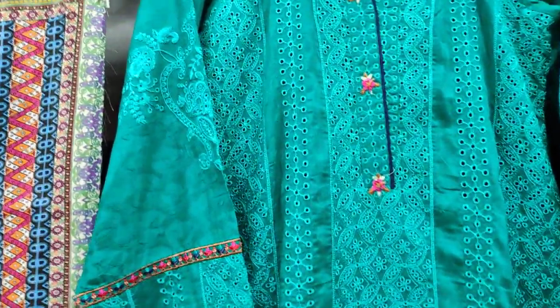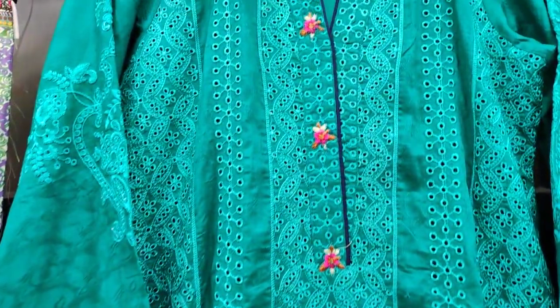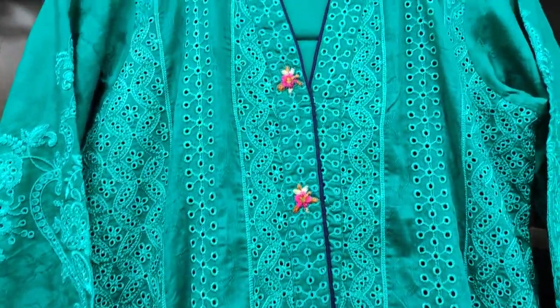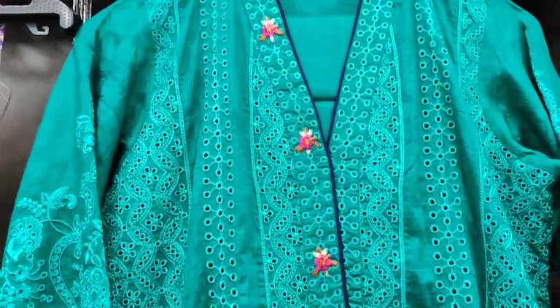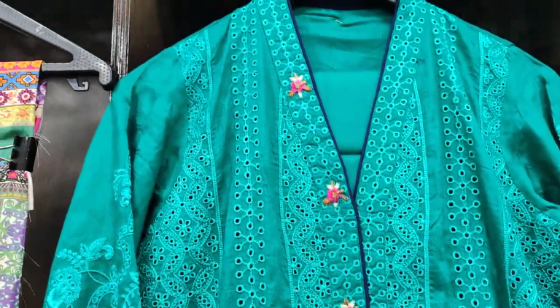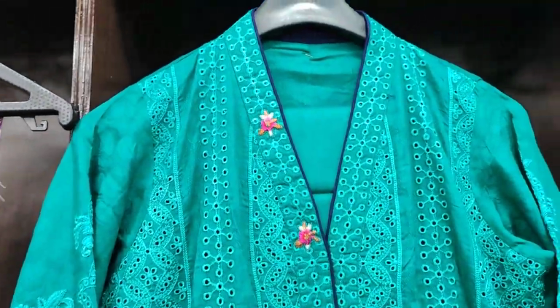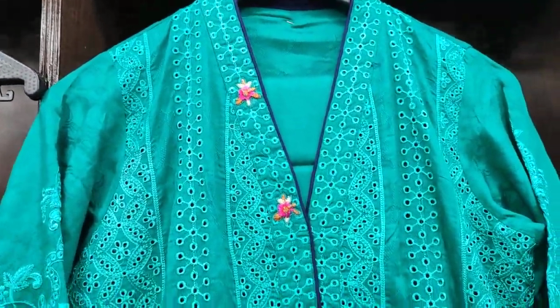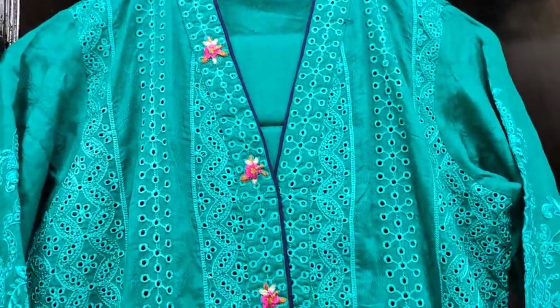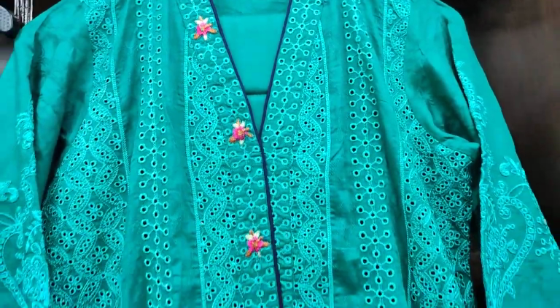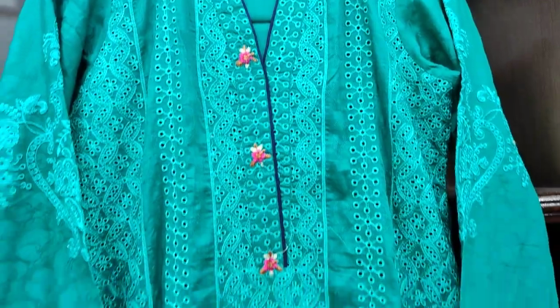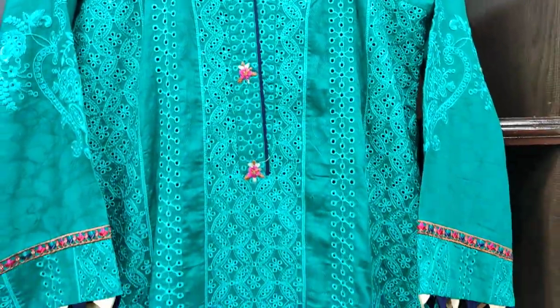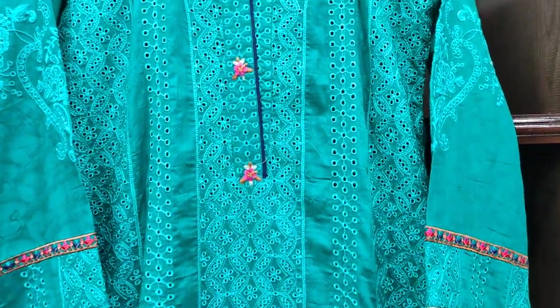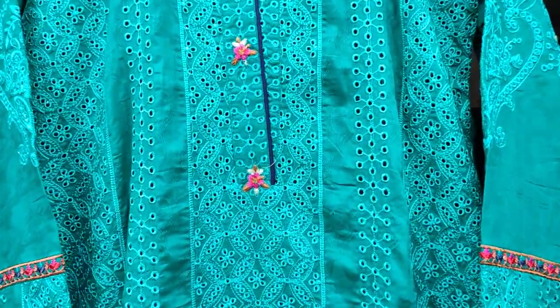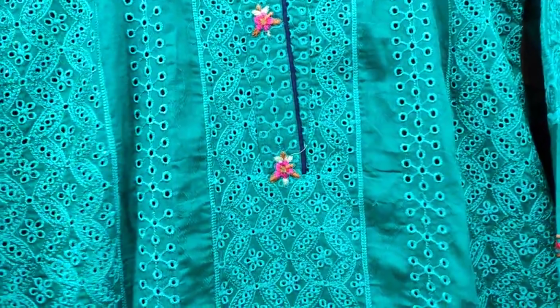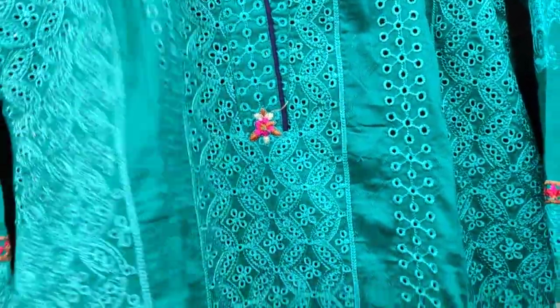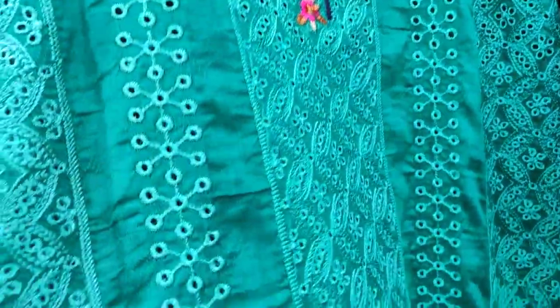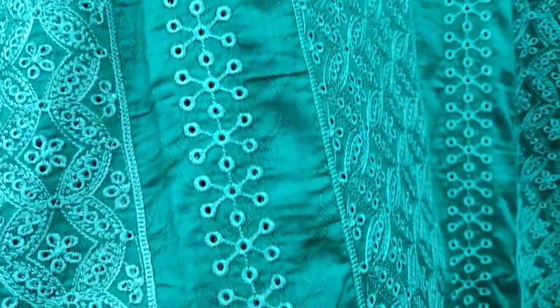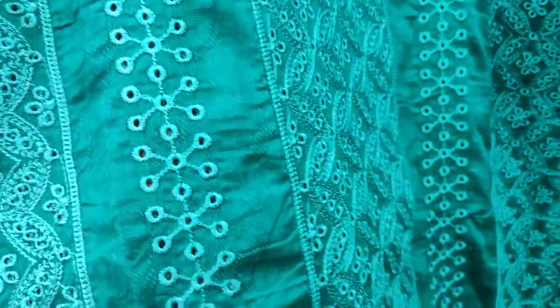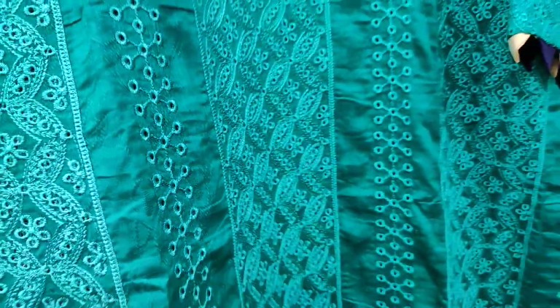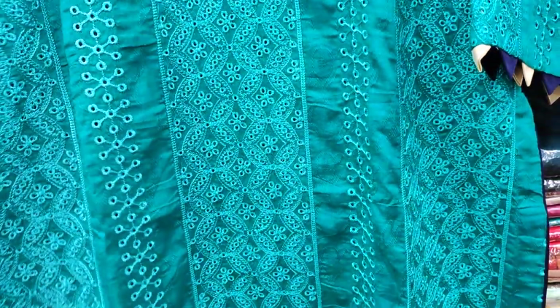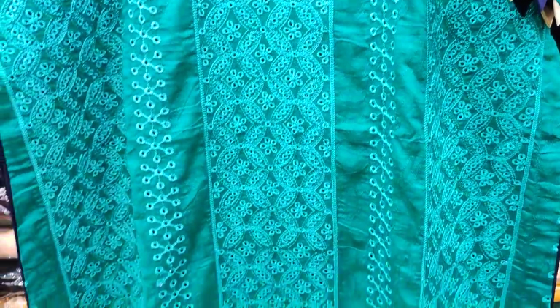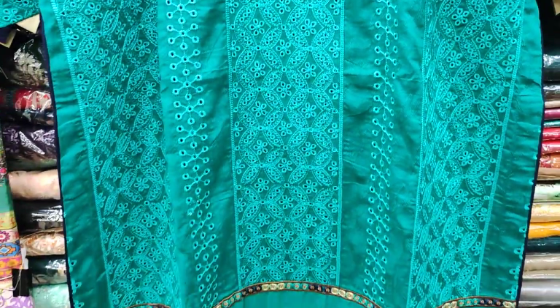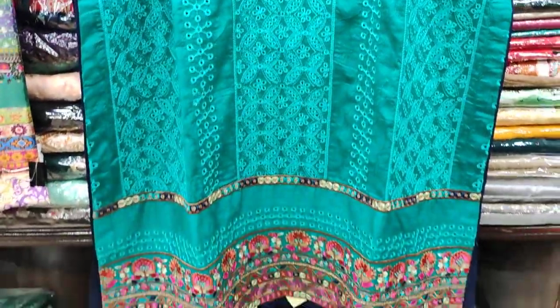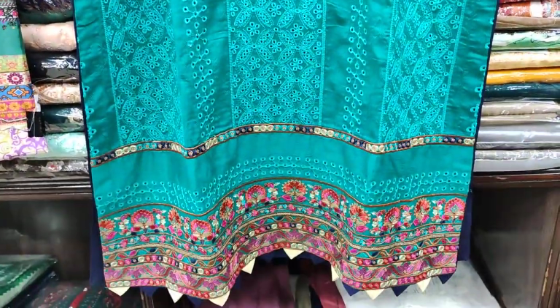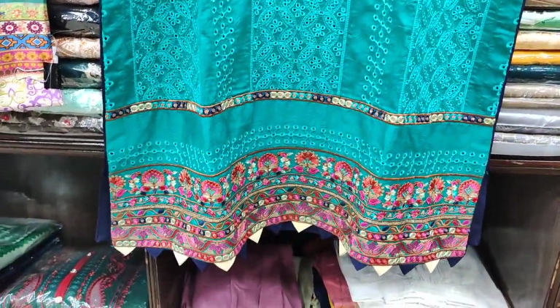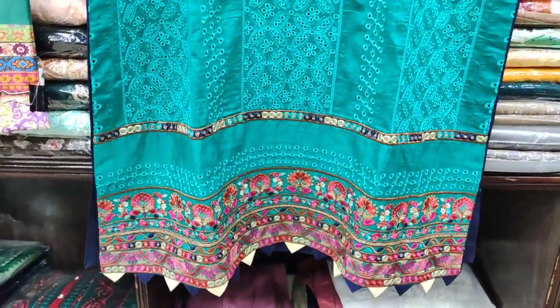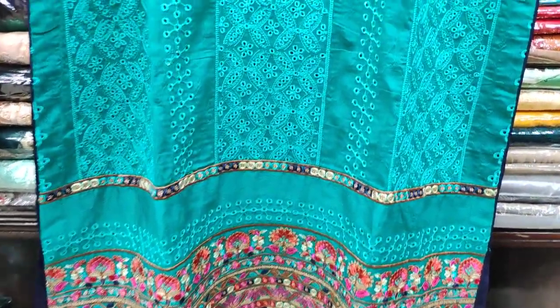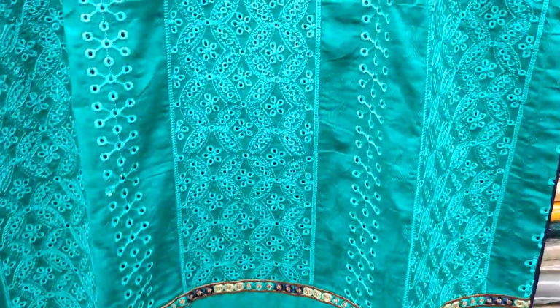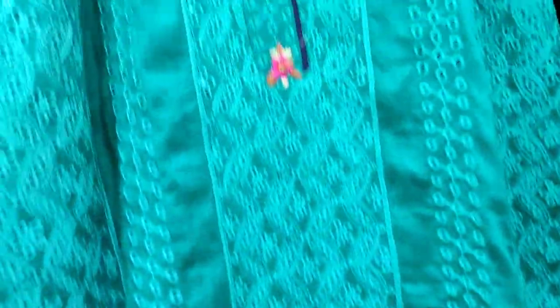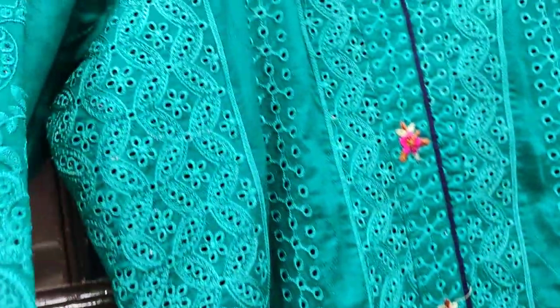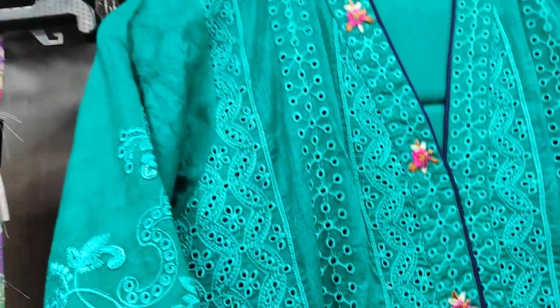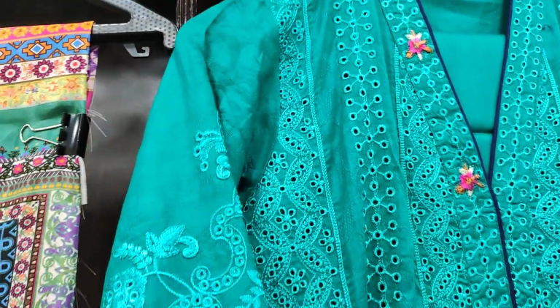You can see it on cotton self-fabric with chikankari work. And this is multi-embroidered diamond. You can see it's self-coding fabric.